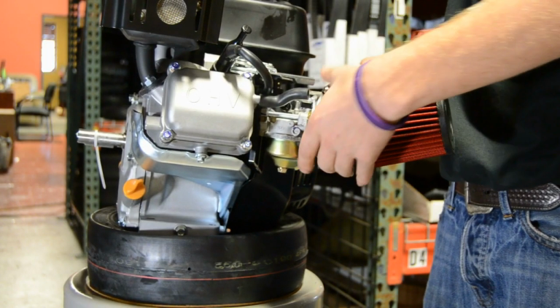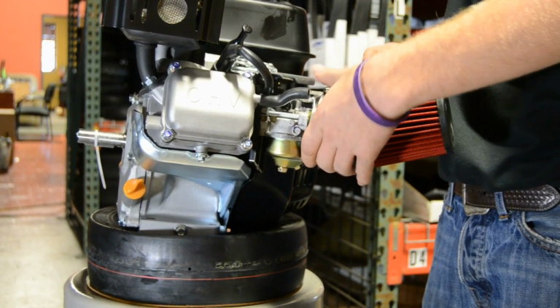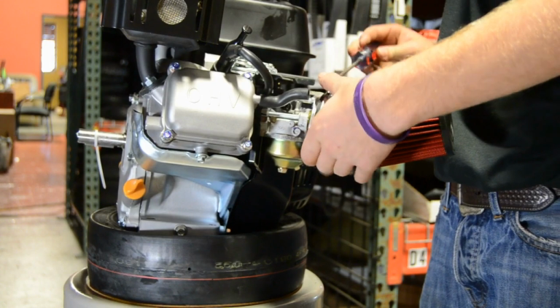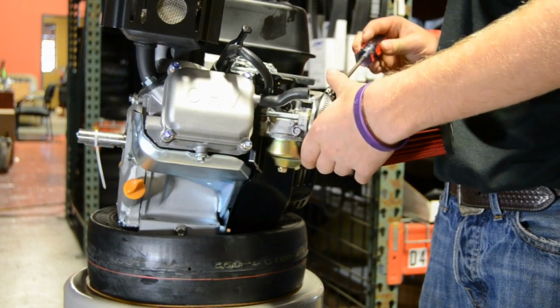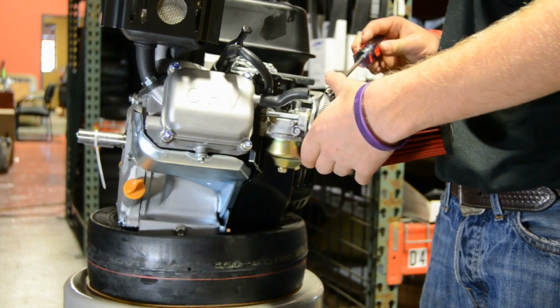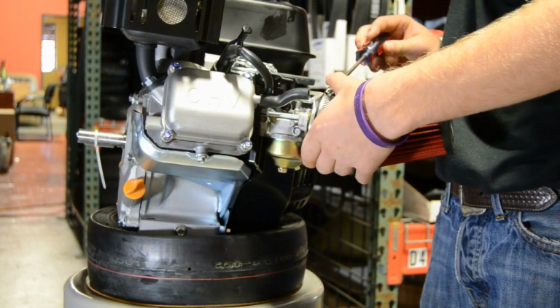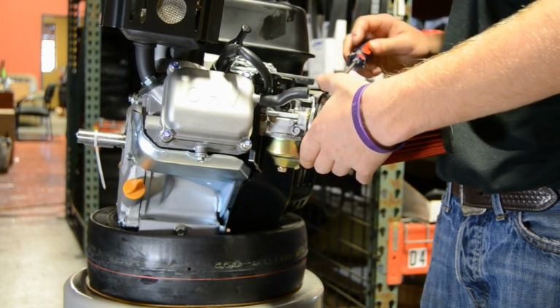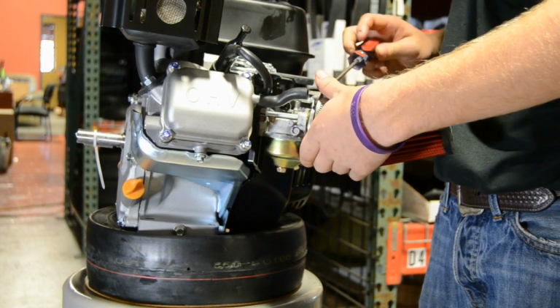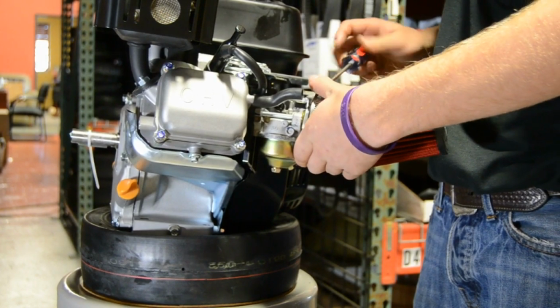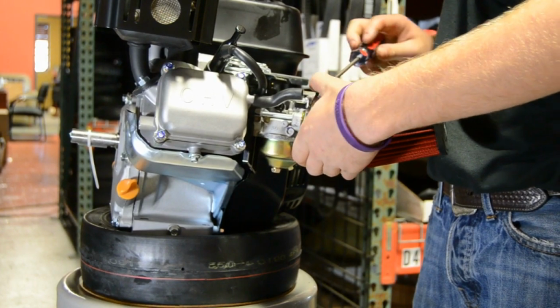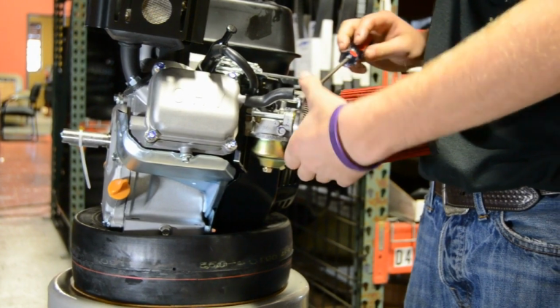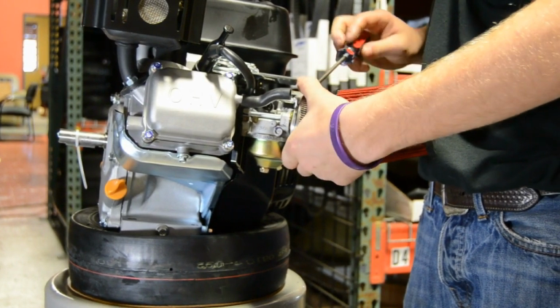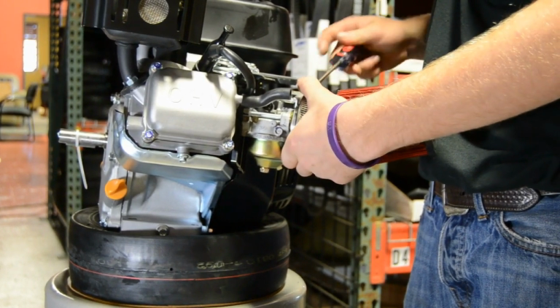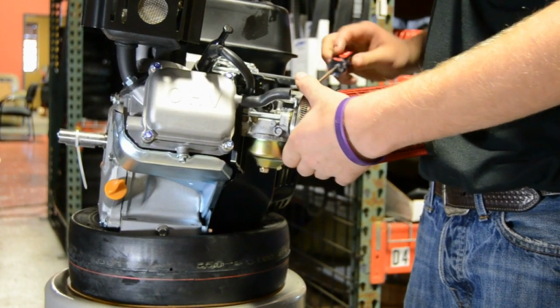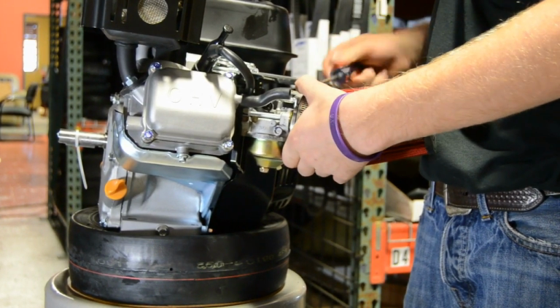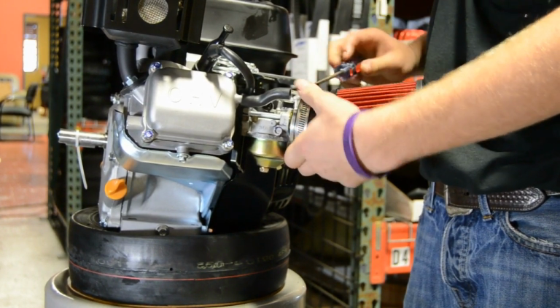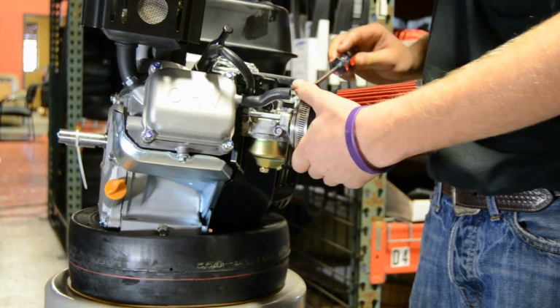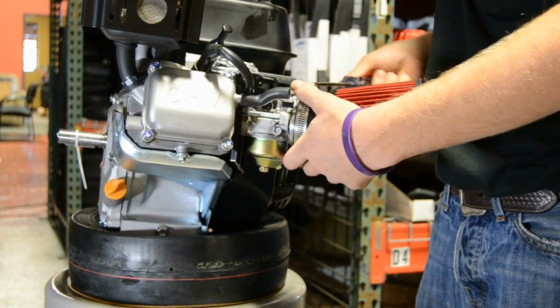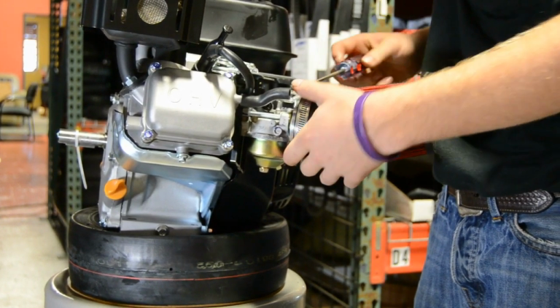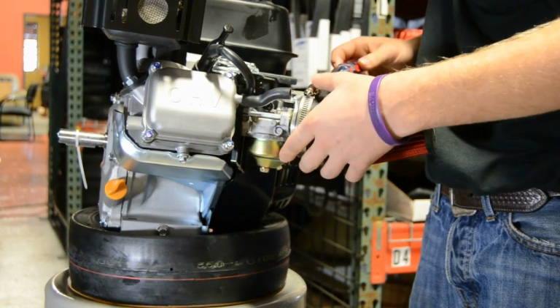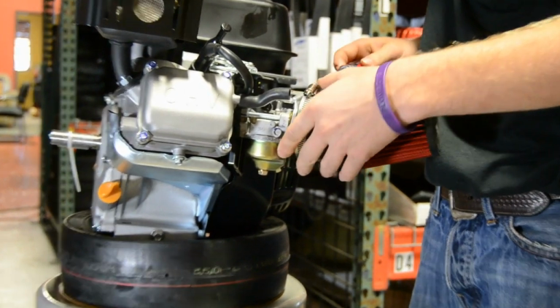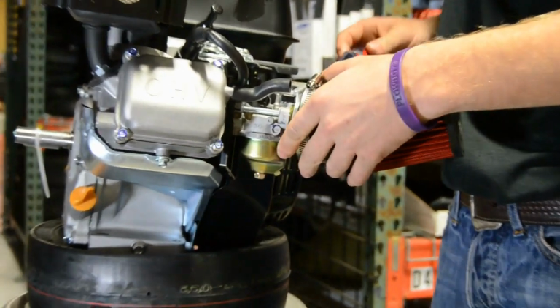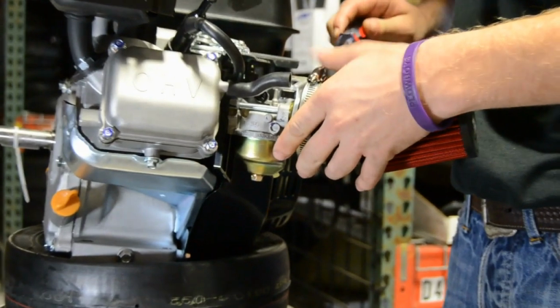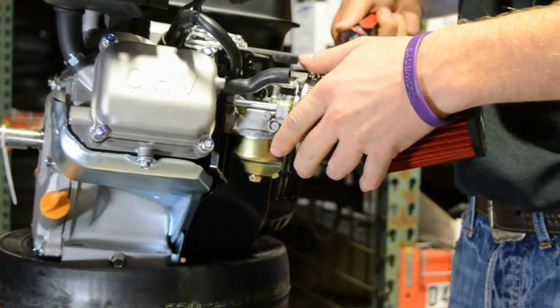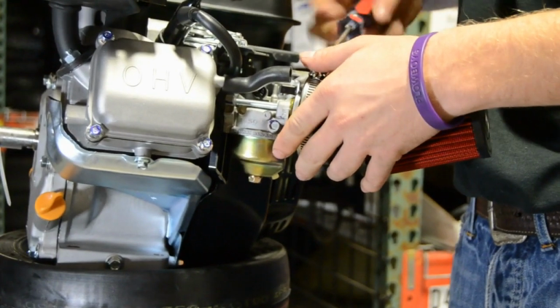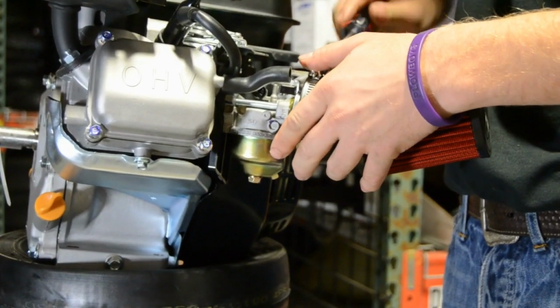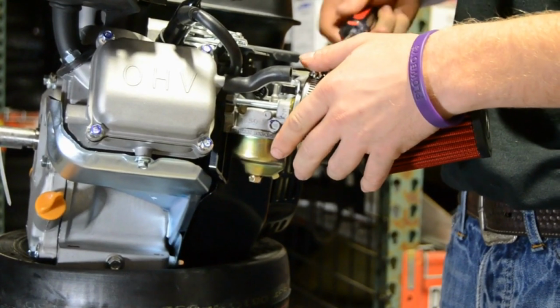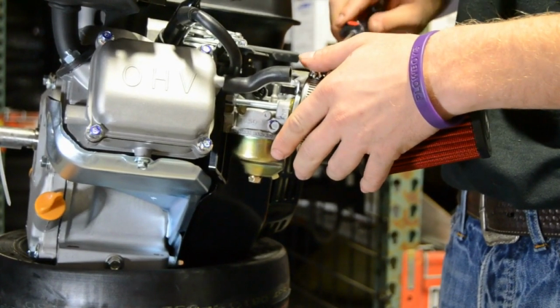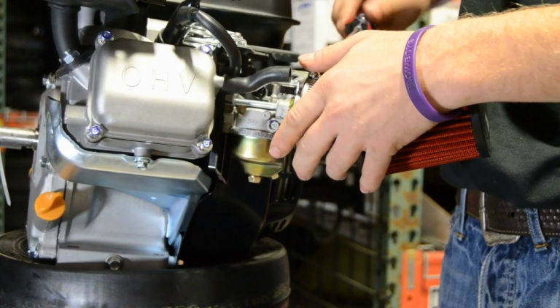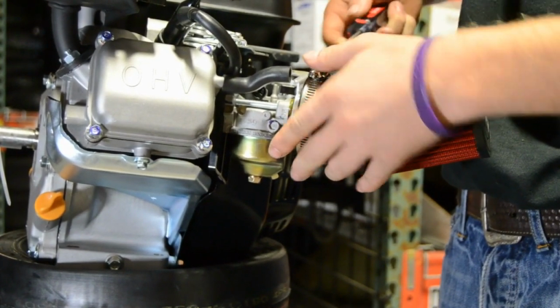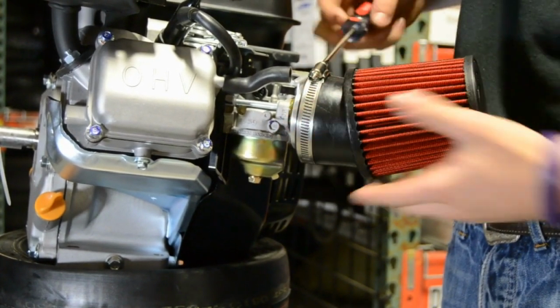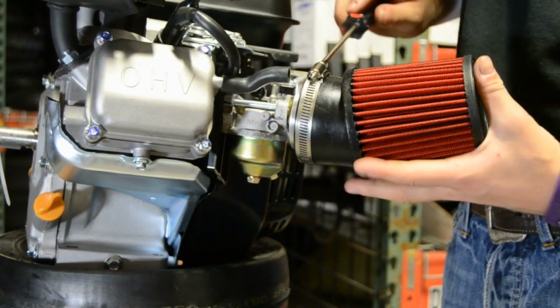This is your Predator Performance Upgrade Kit with the air filter adapter, the high flow air filter, and the upgraded jet.